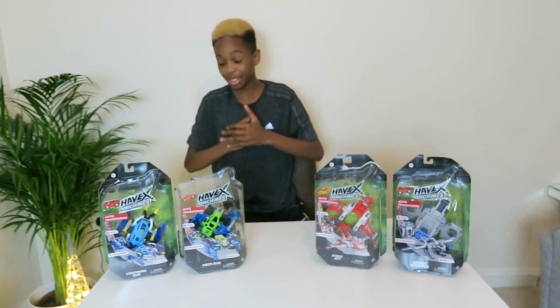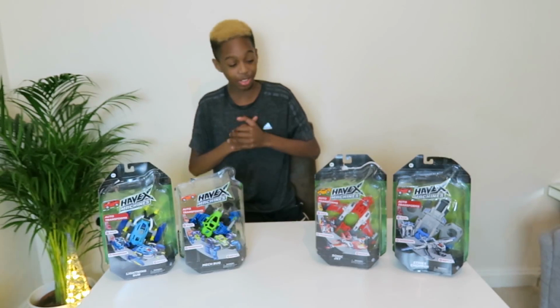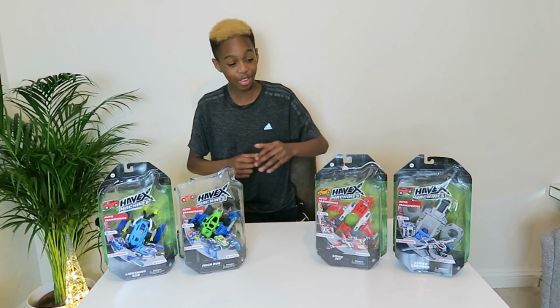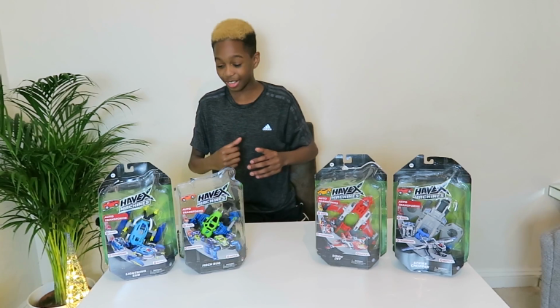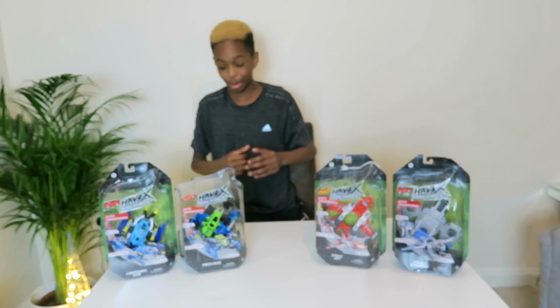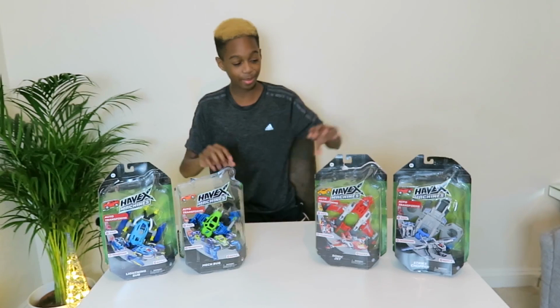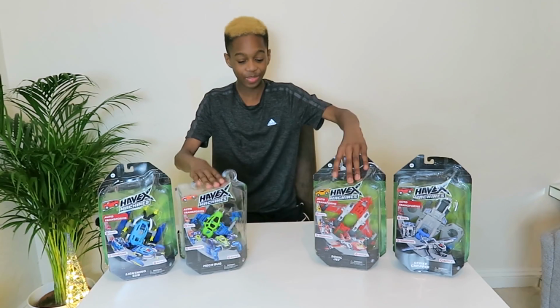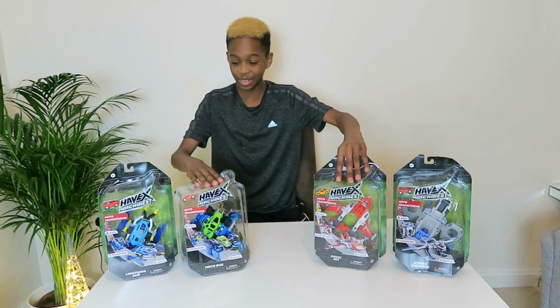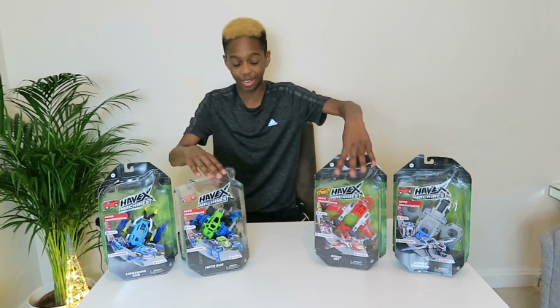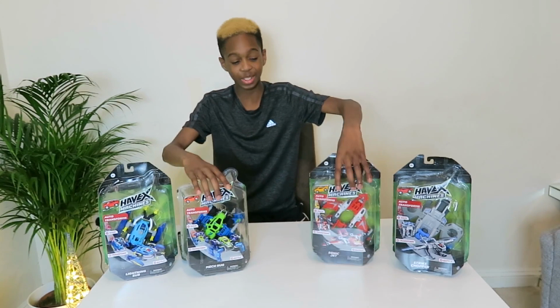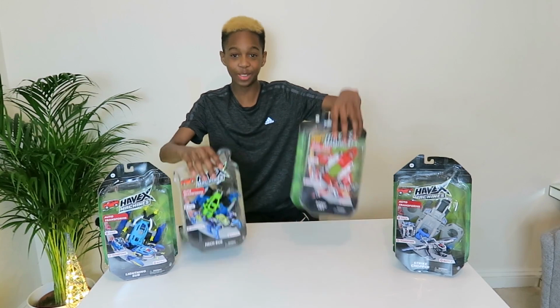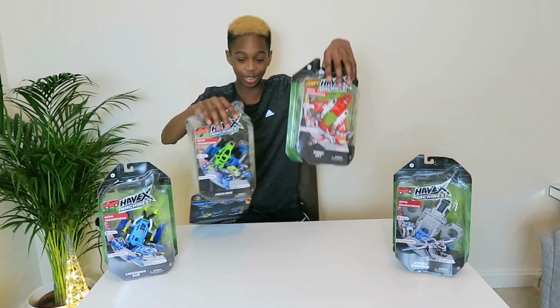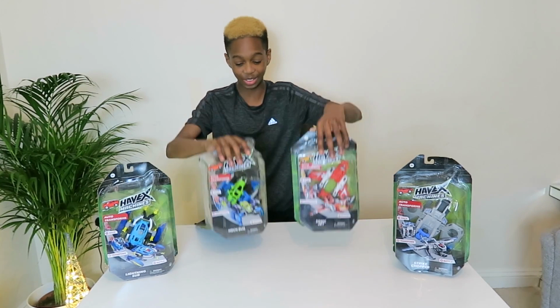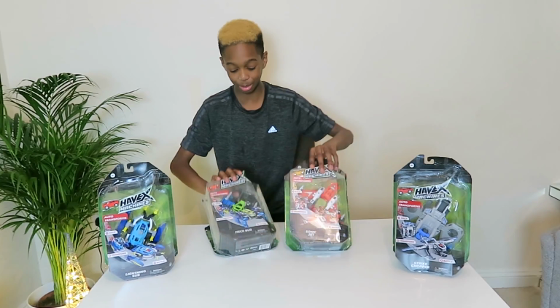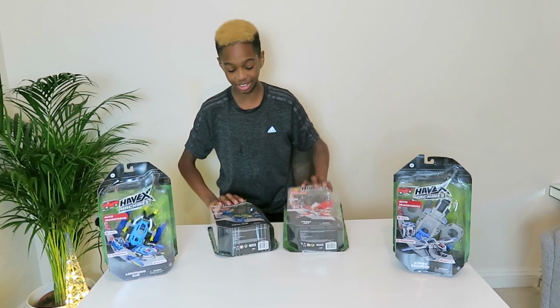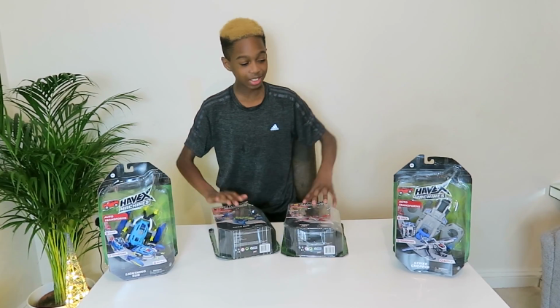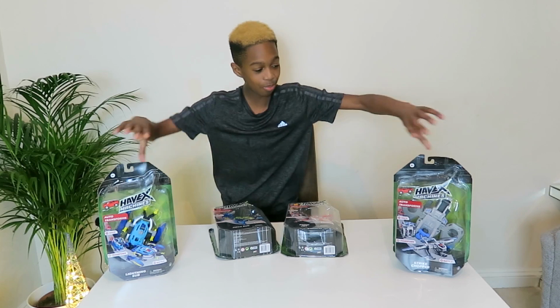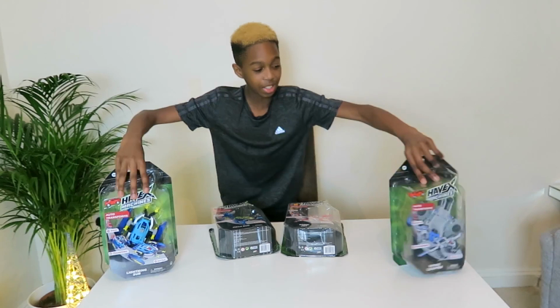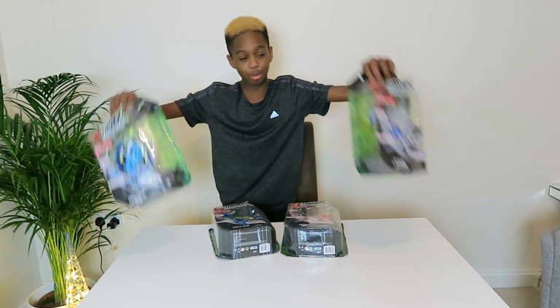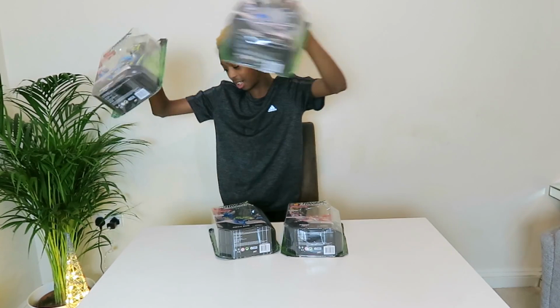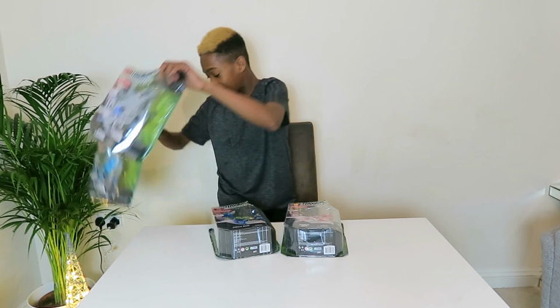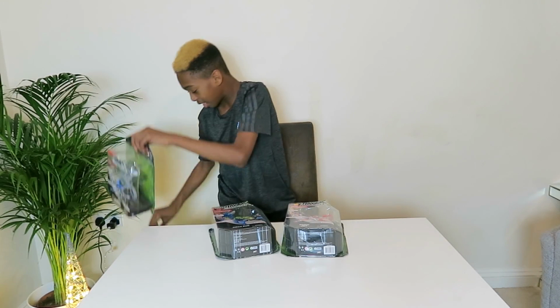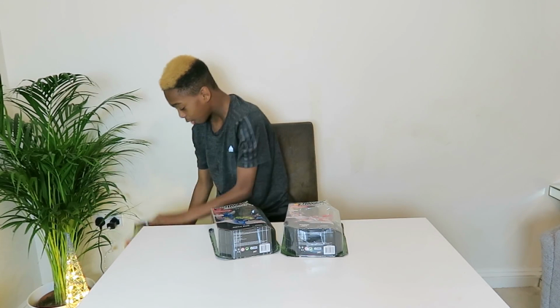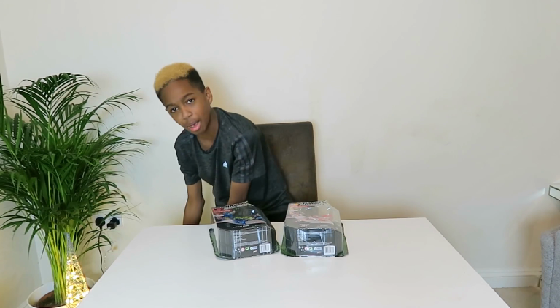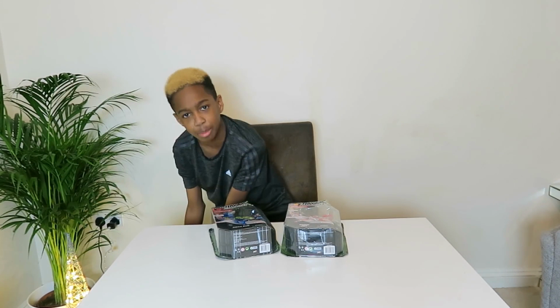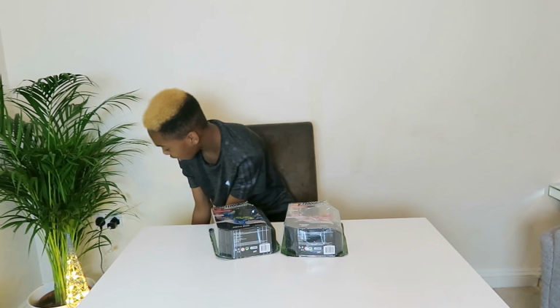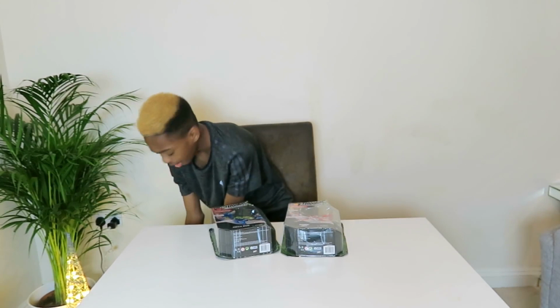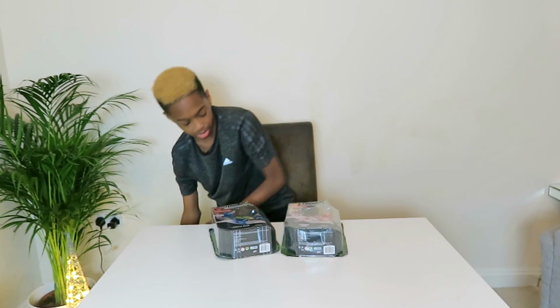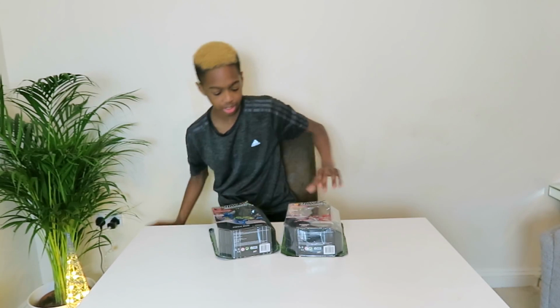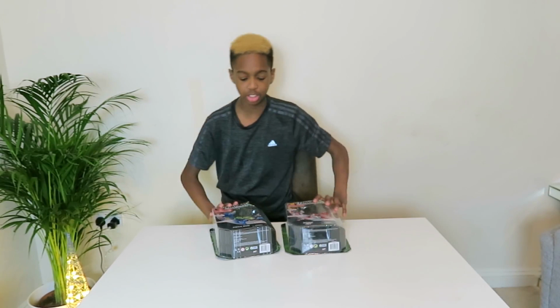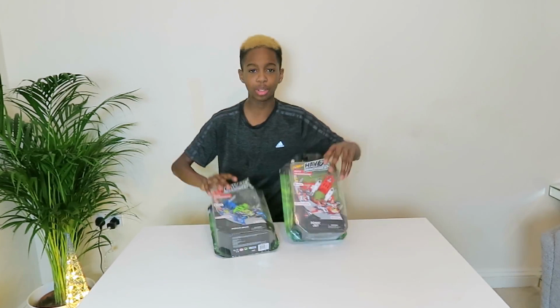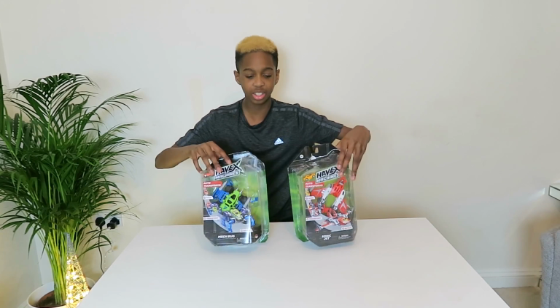So you know what I'm going to do, I'm going to go with these two, I'm going to go with the mid ones. Let's just start opening these.